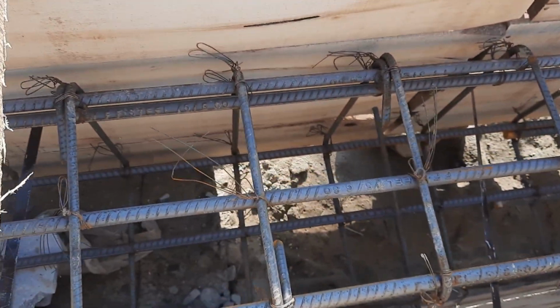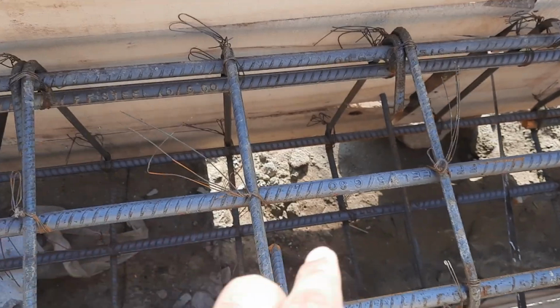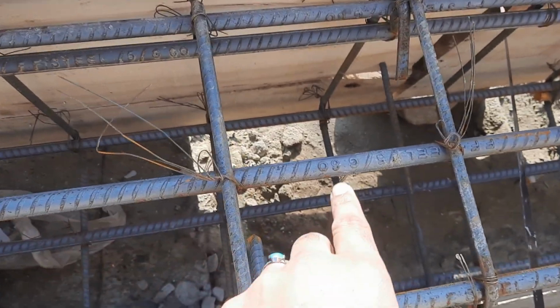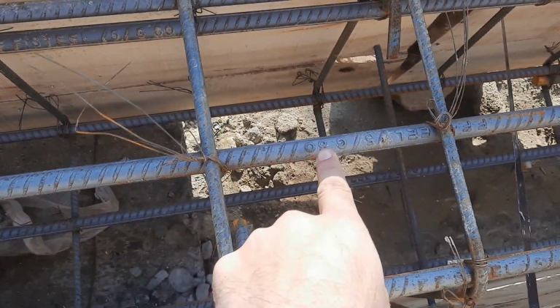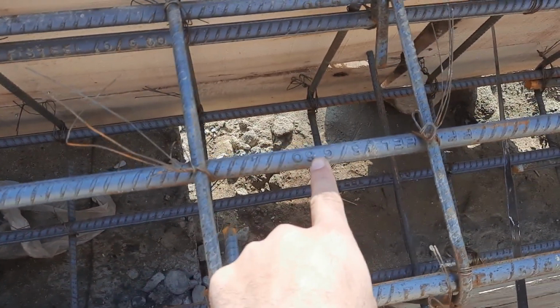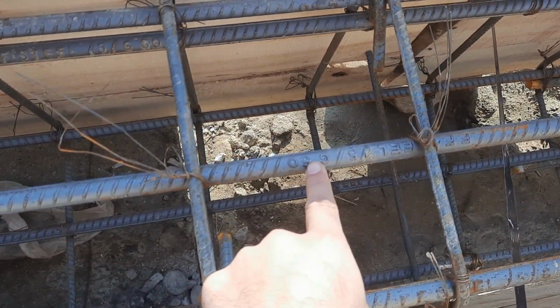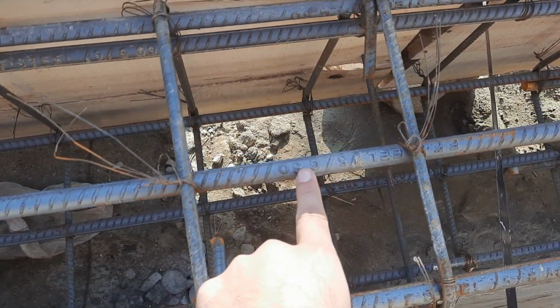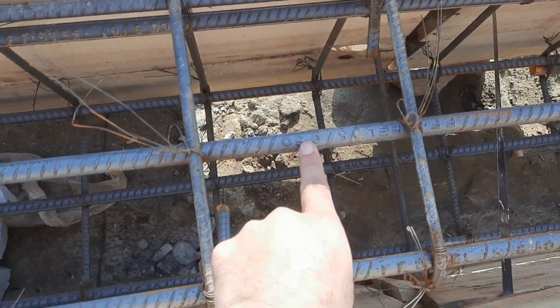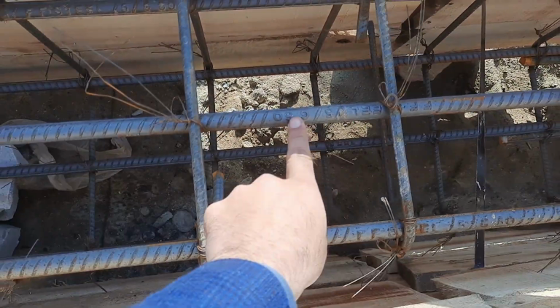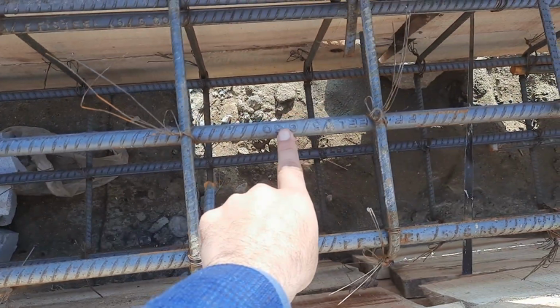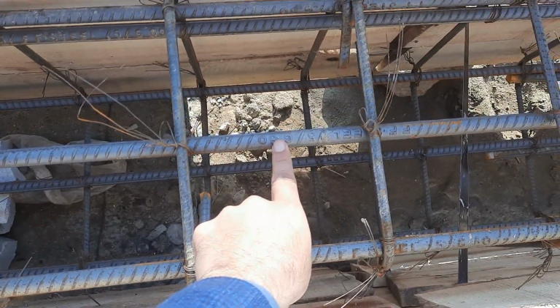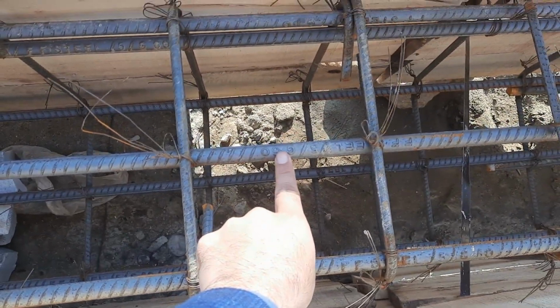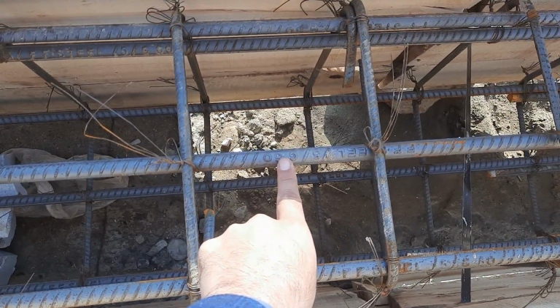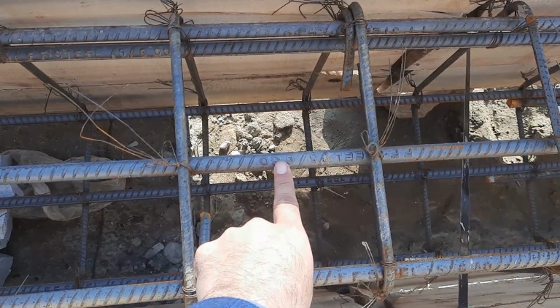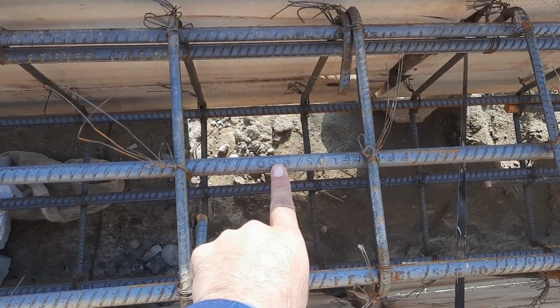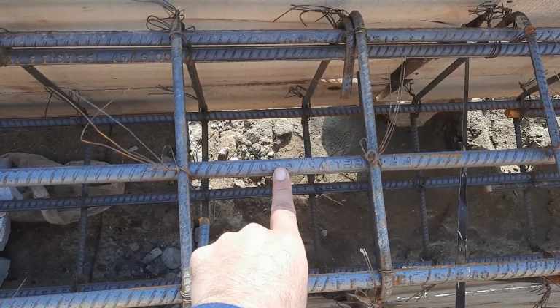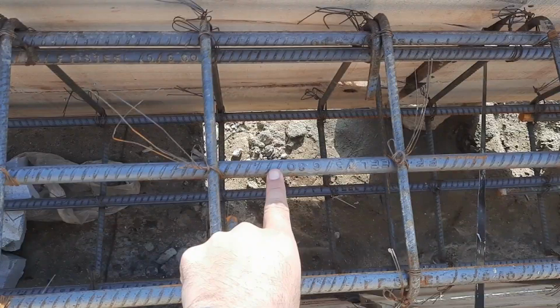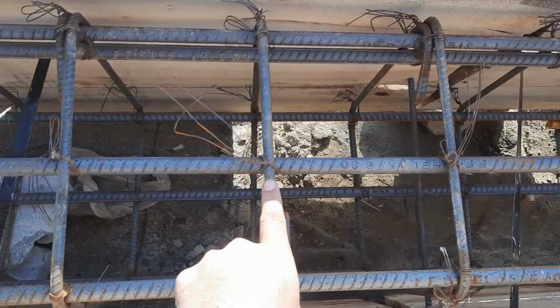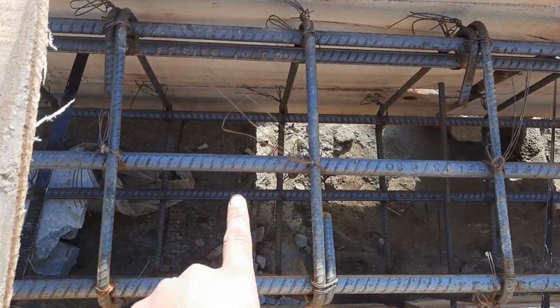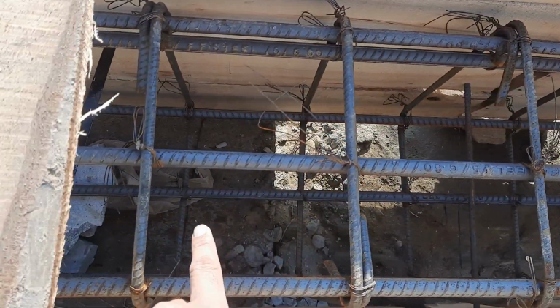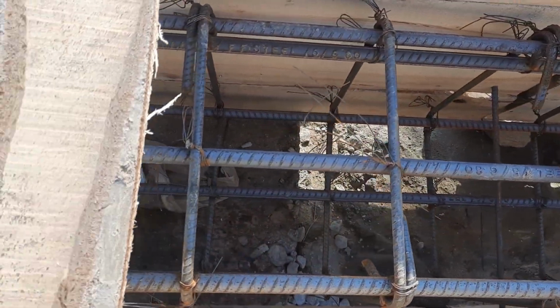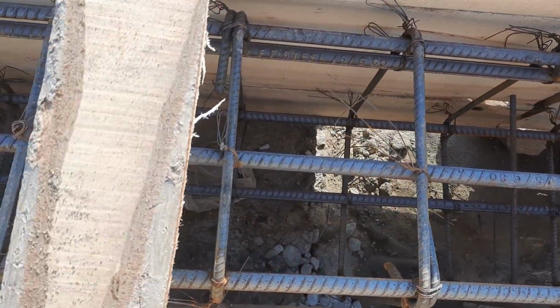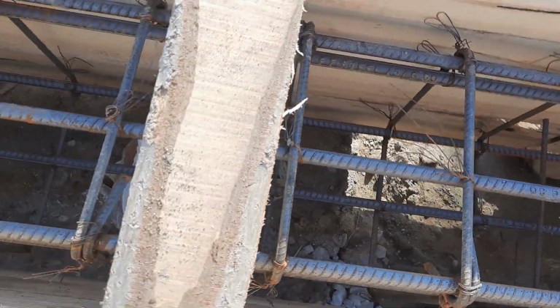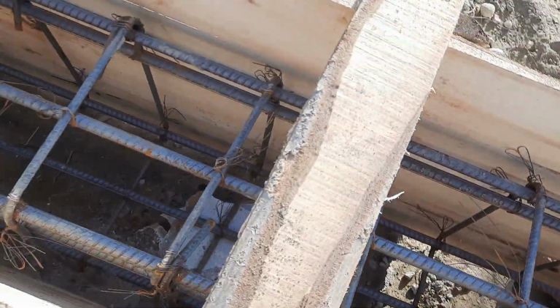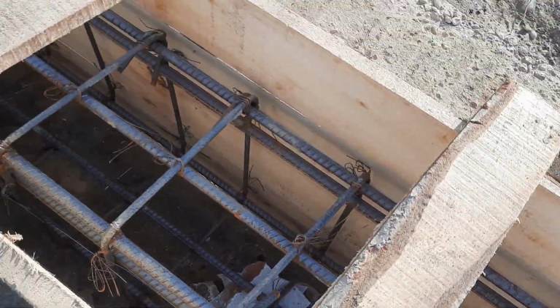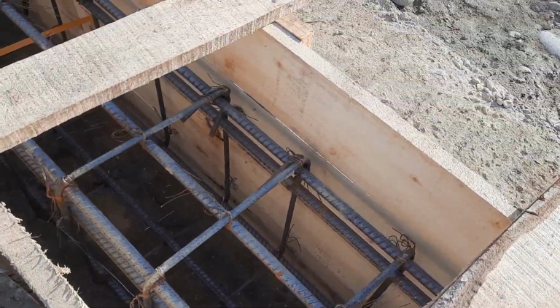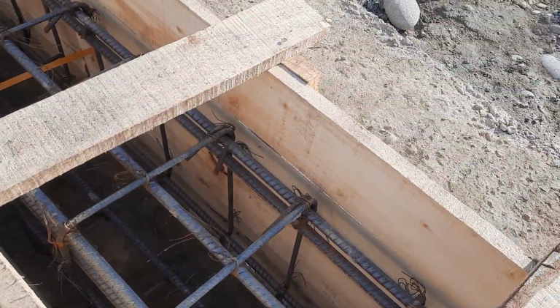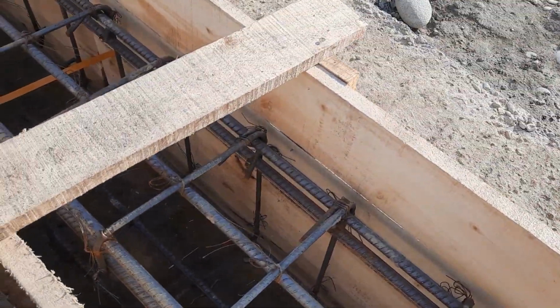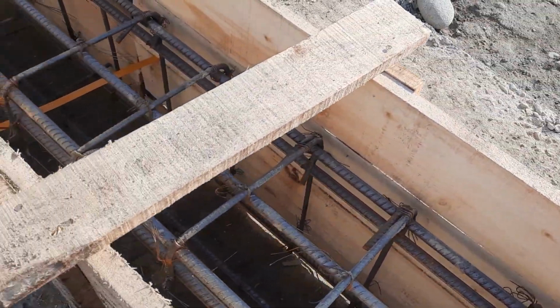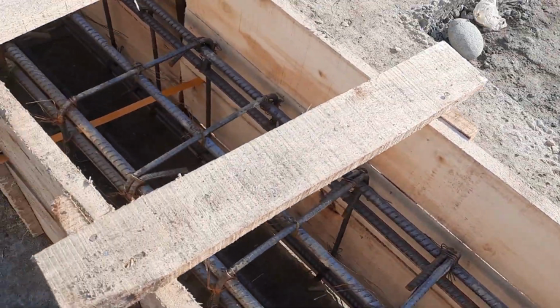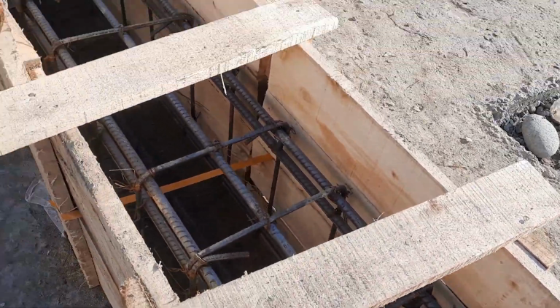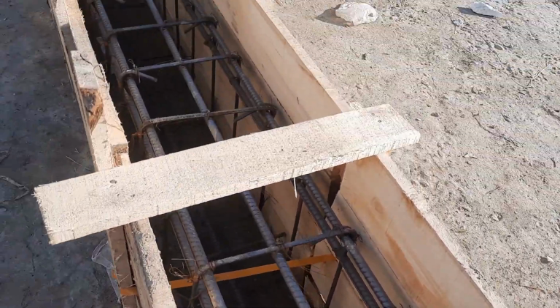They used 60-grade steel rods whether 12mm or 16mm diameter. The stirrup diameter is 10mm with a spacing of four to six inches.